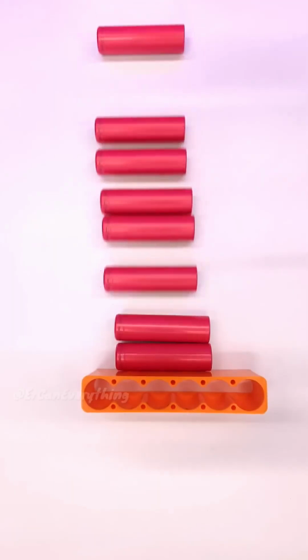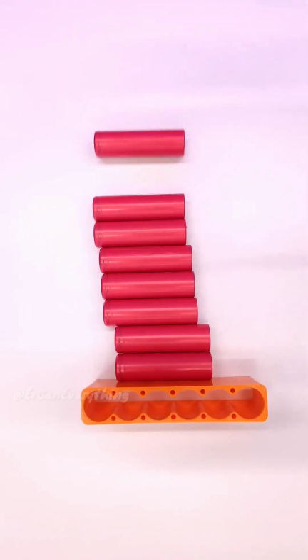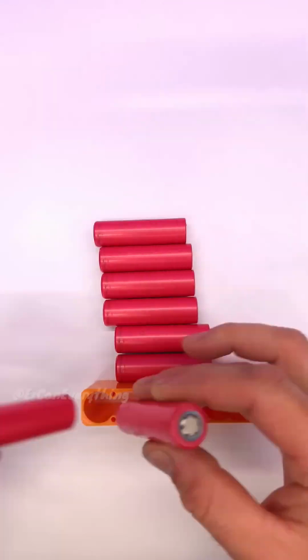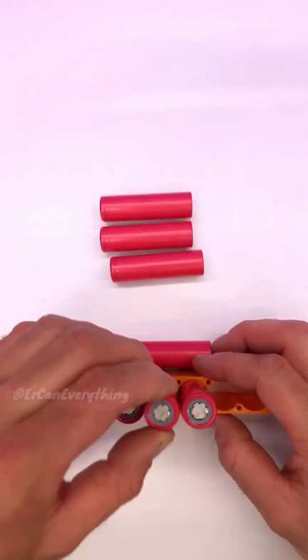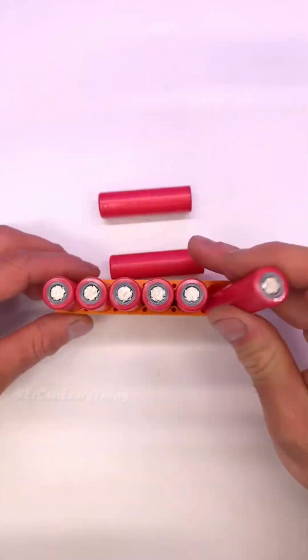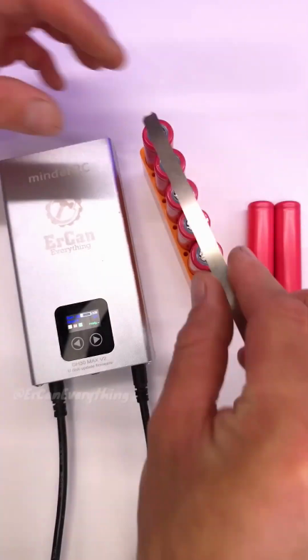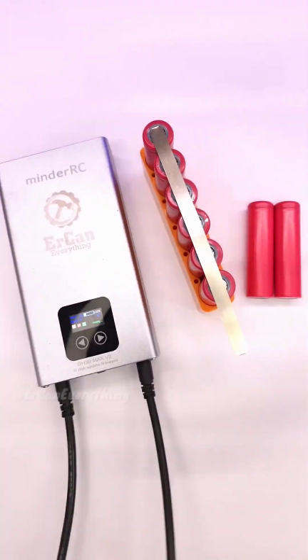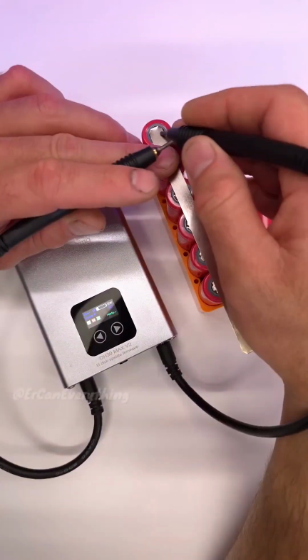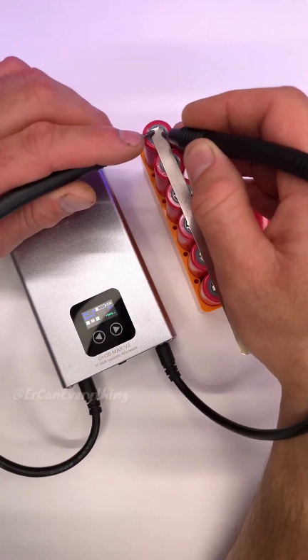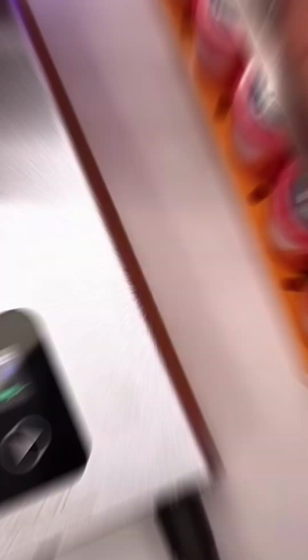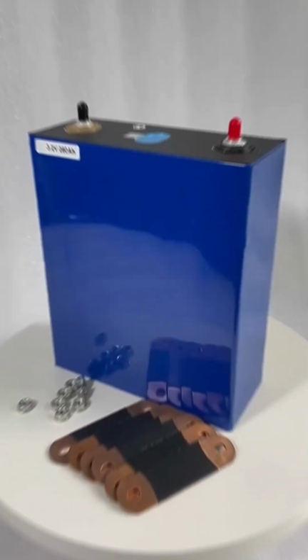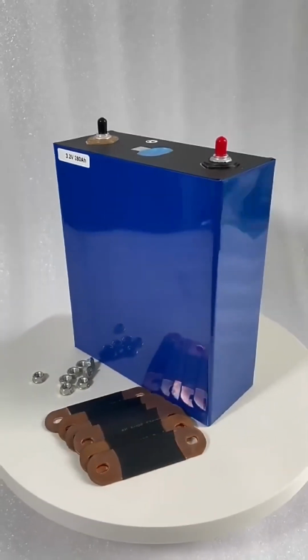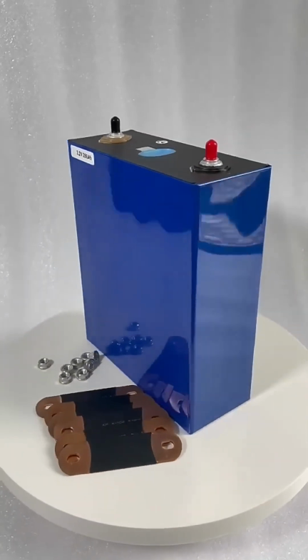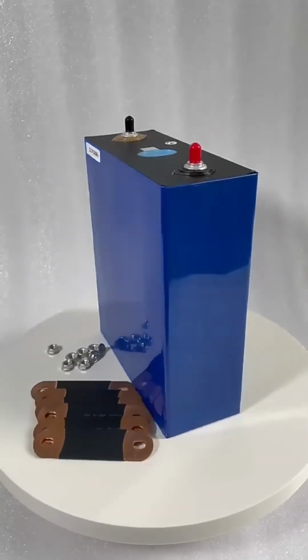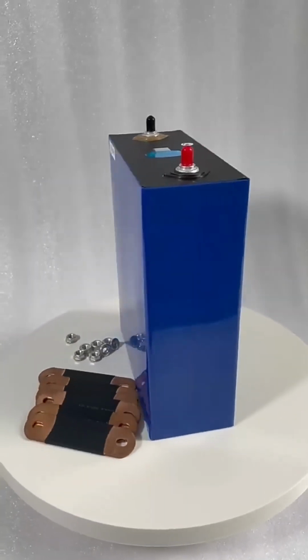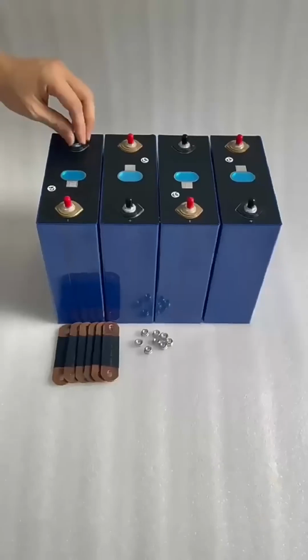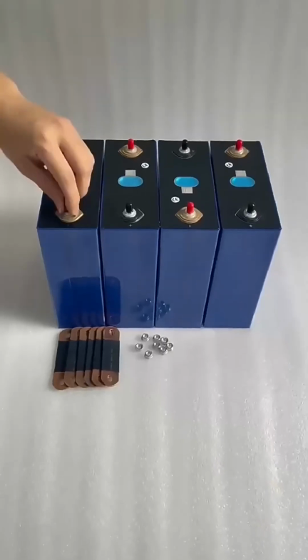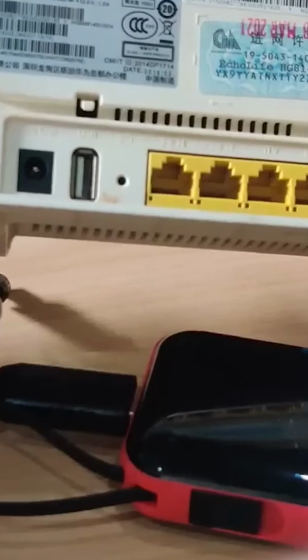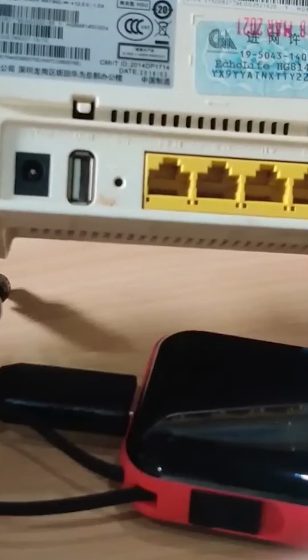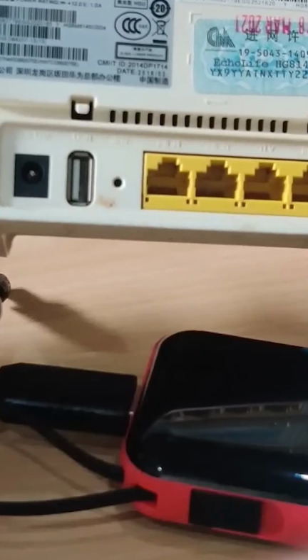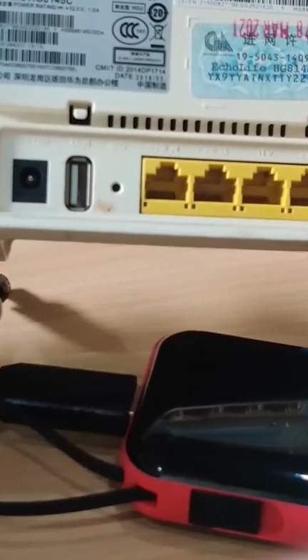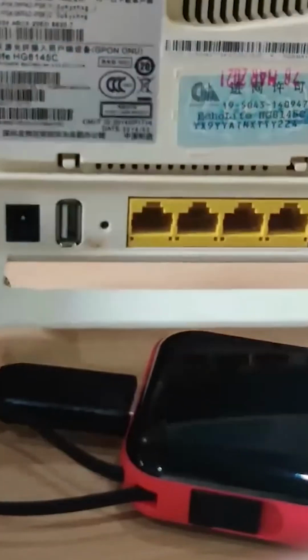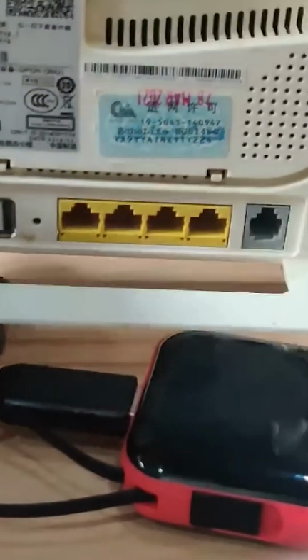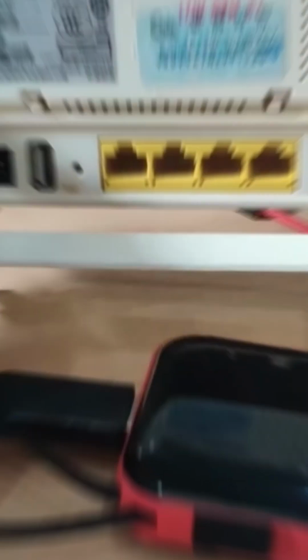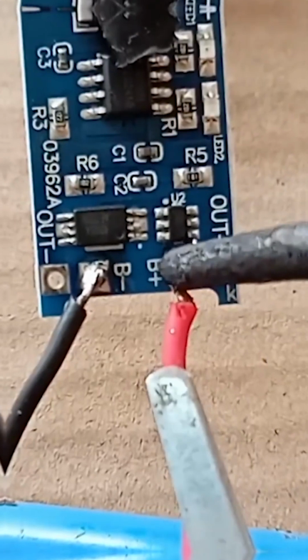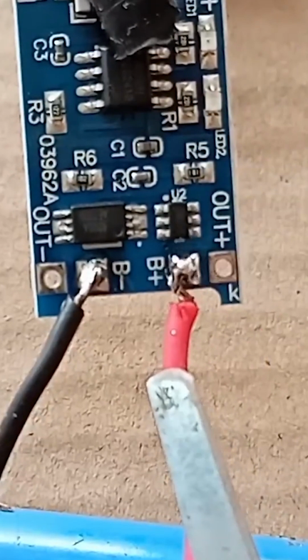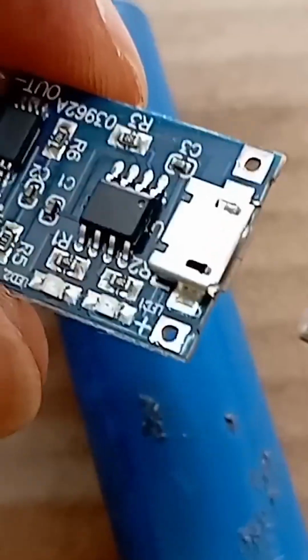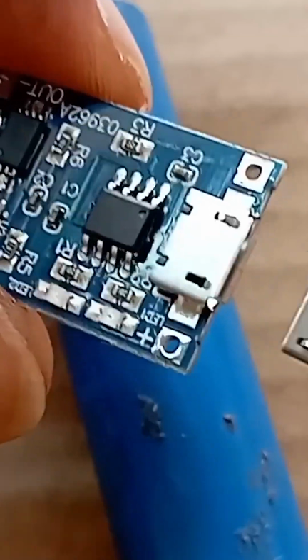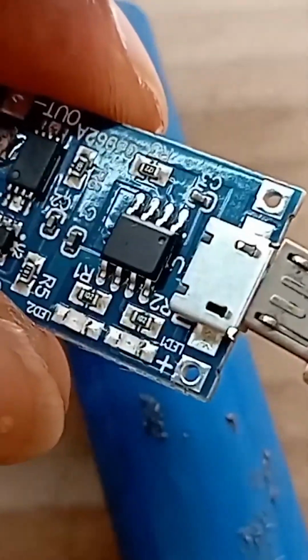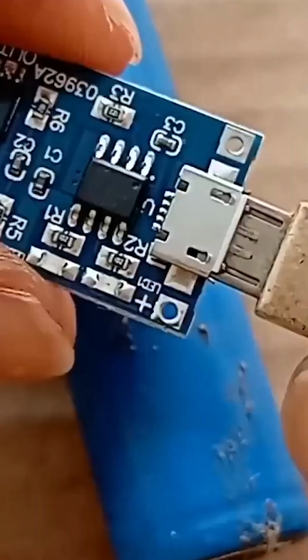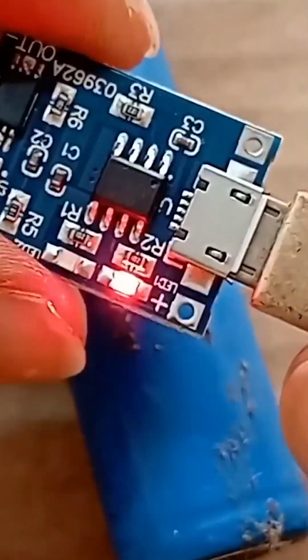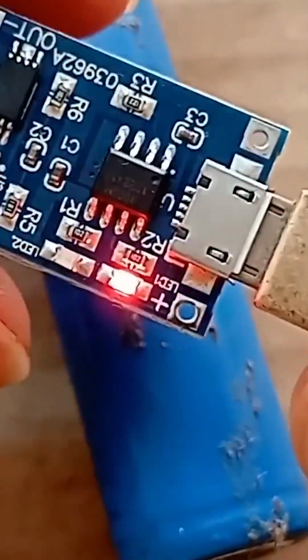Place the packs into a case or enclosure with ventilation and insulate any exposed terminals. Connect the battery bank to your charge controller and inverter using appropriate gauge wires and fuses.